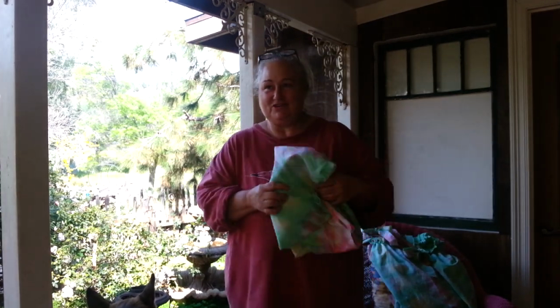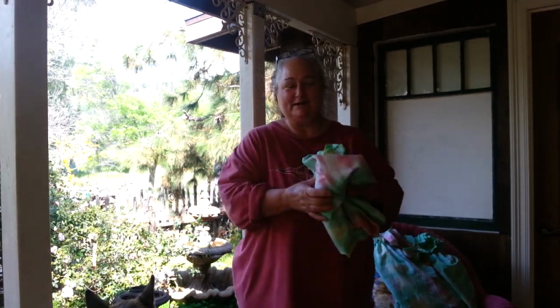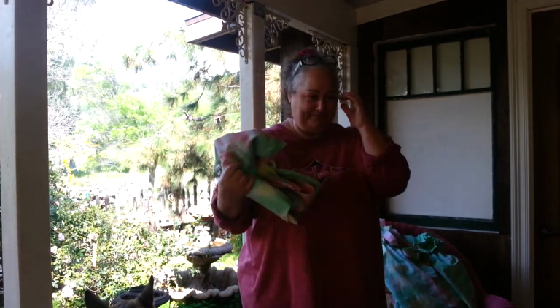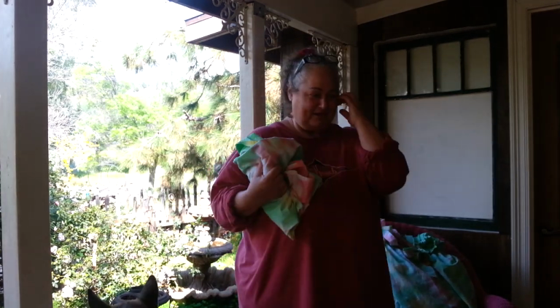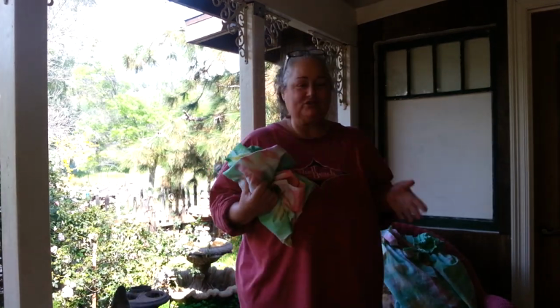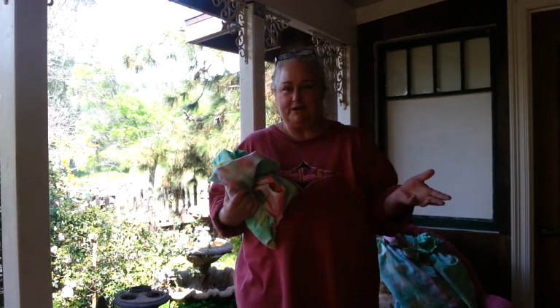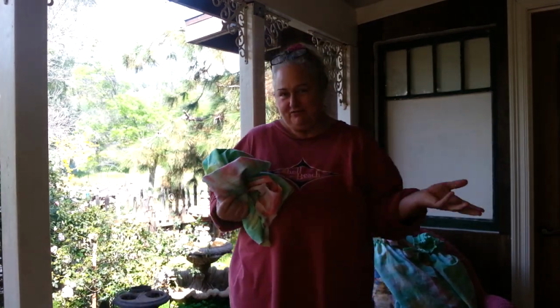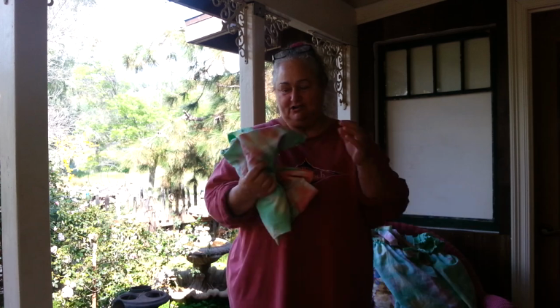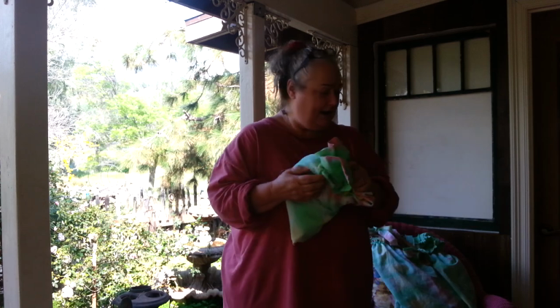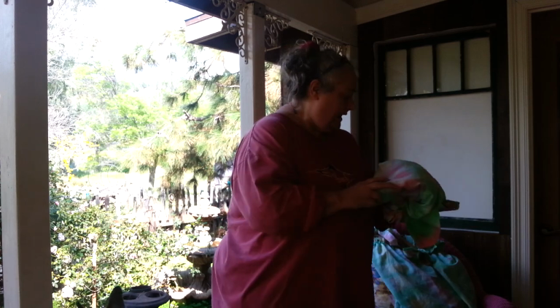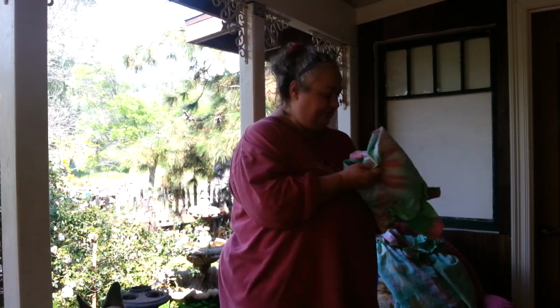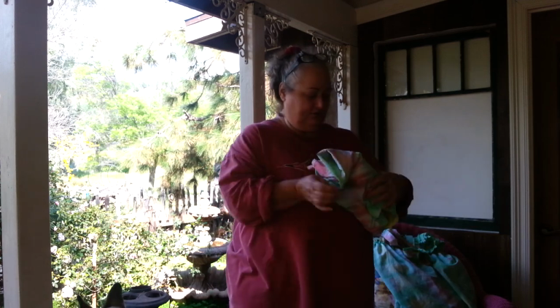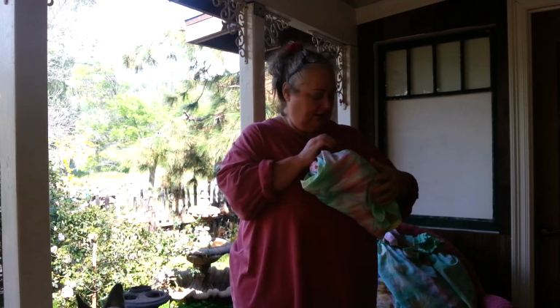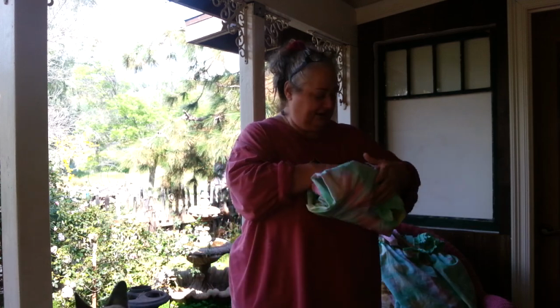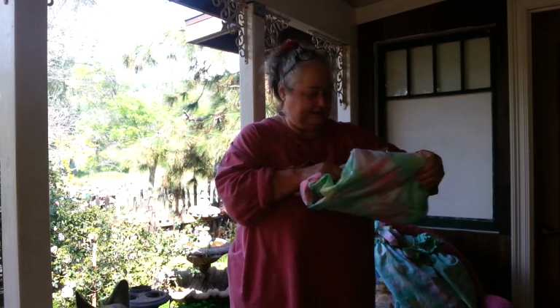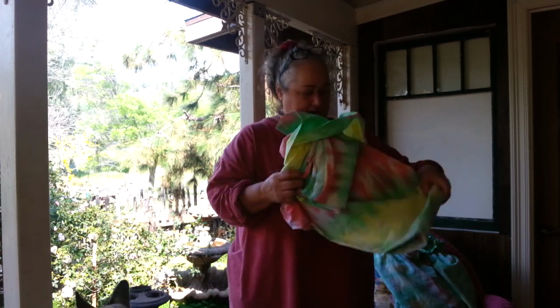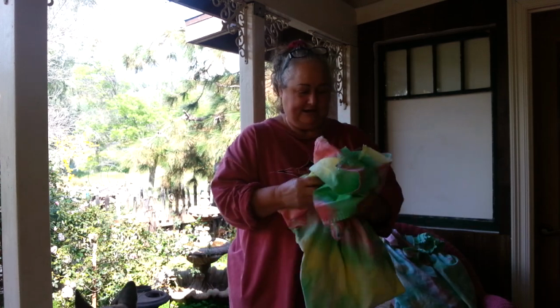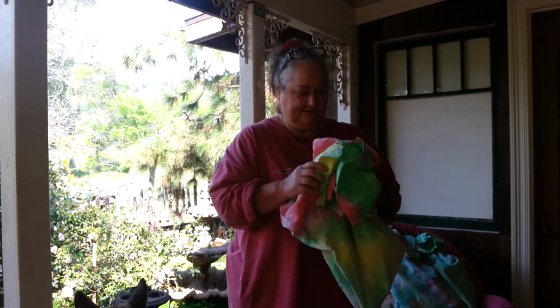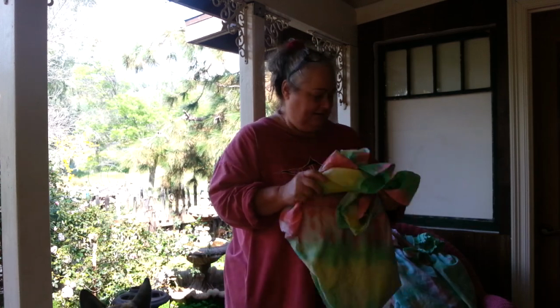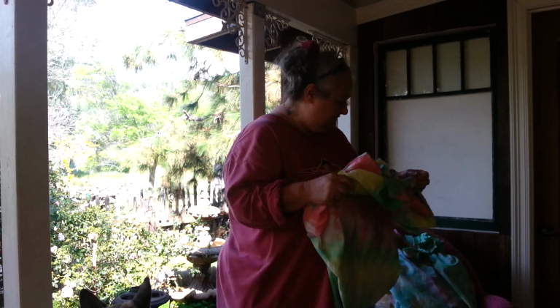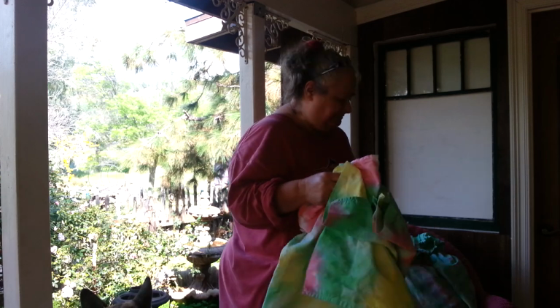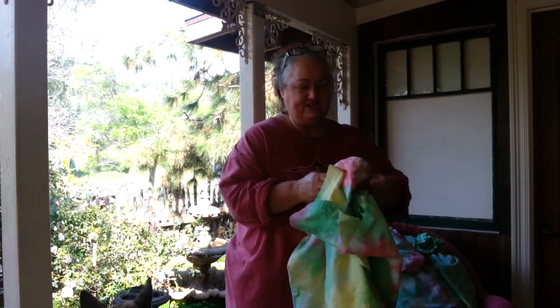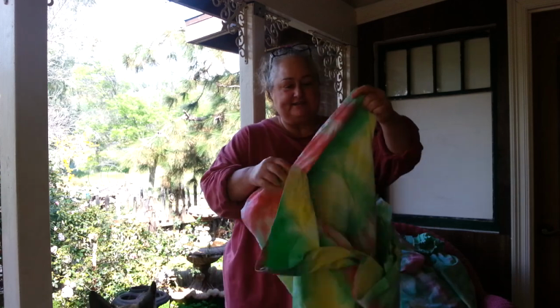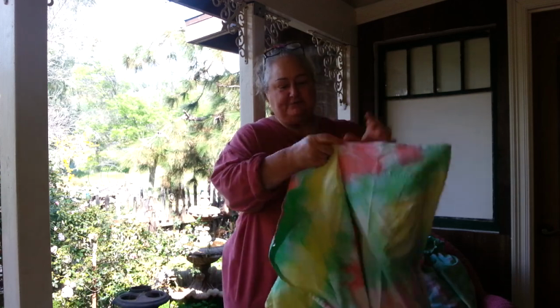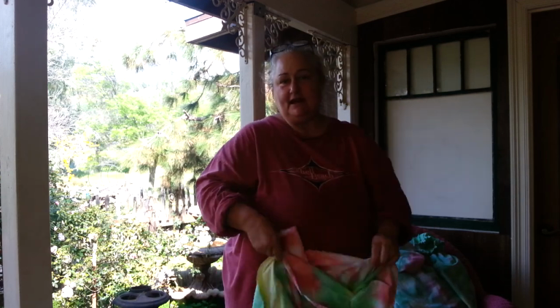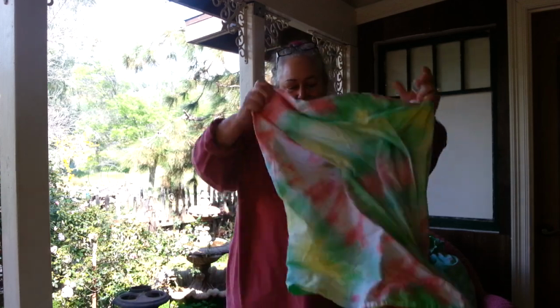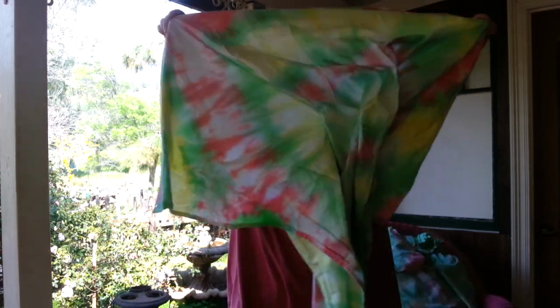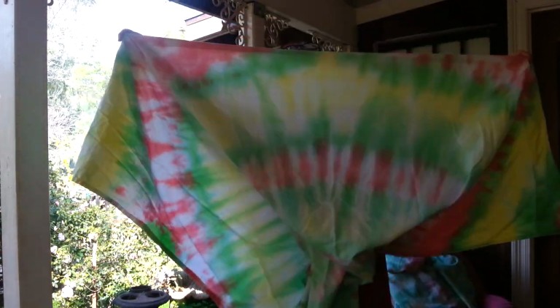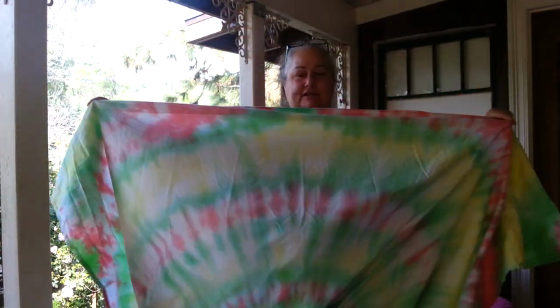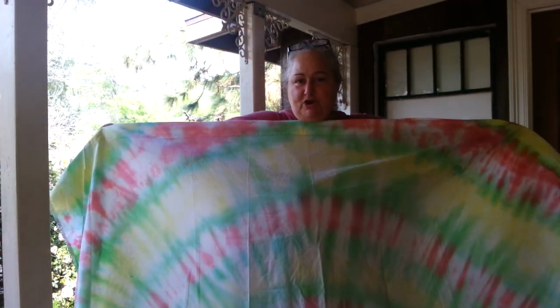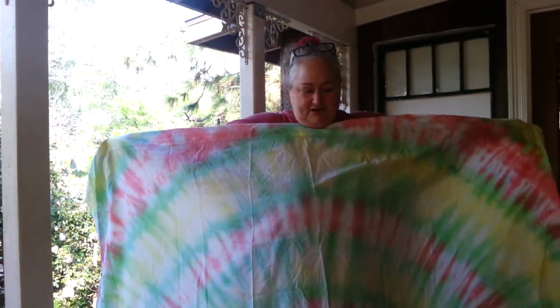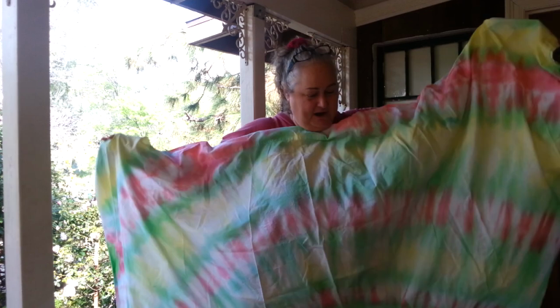Yesterday I went thrift store shopping with my friend Margie, and I found this sheet — just a cotton sheet that somebody had tie-dyed in these lovely summer colors.